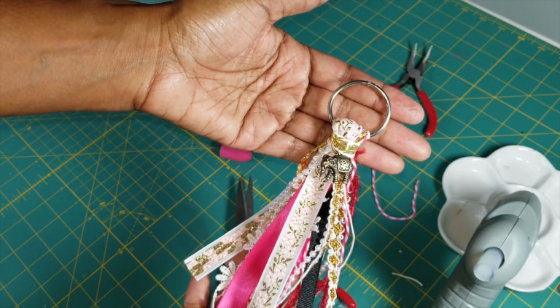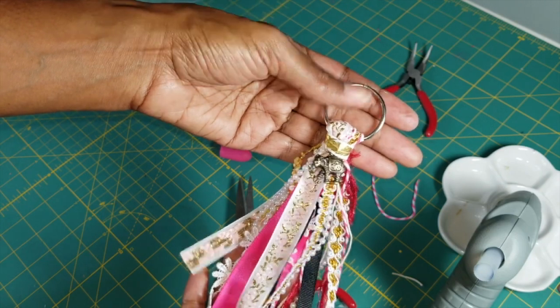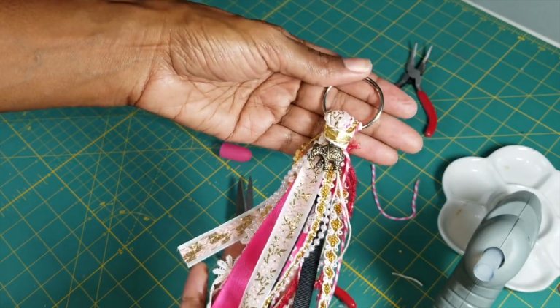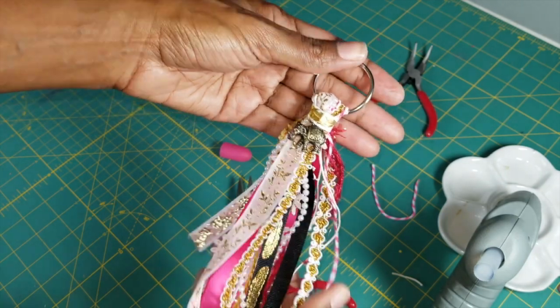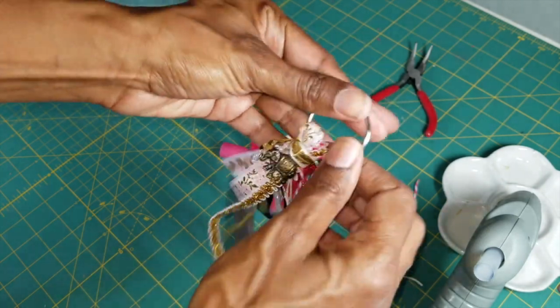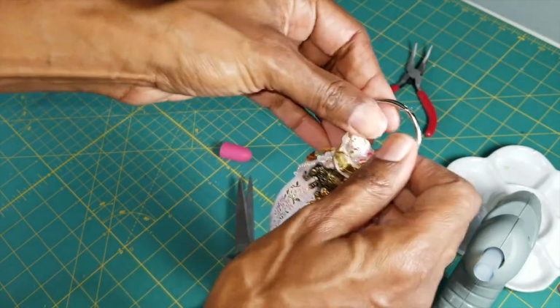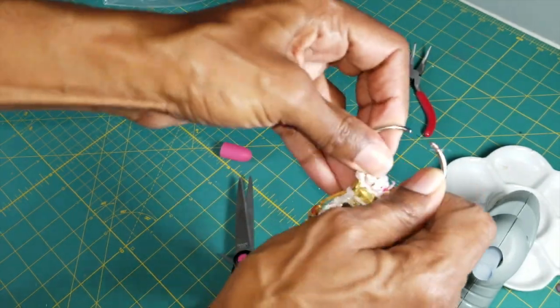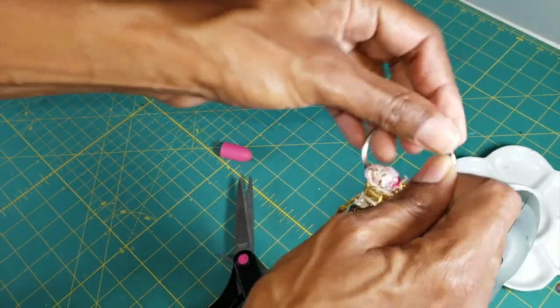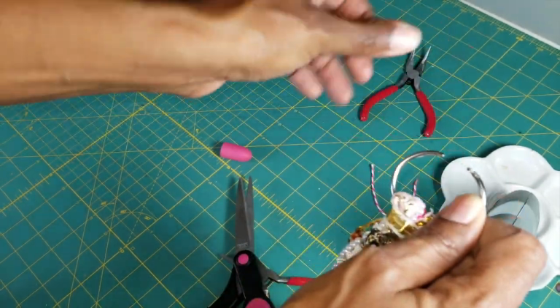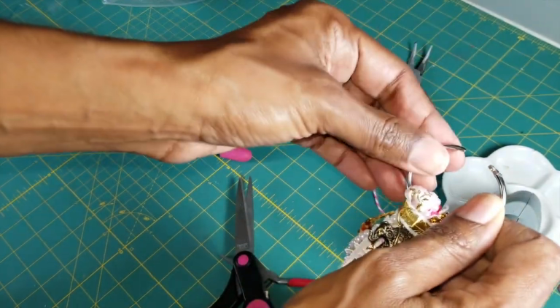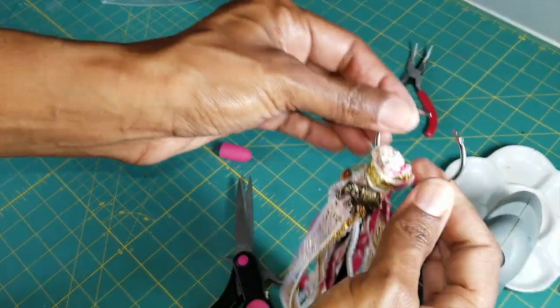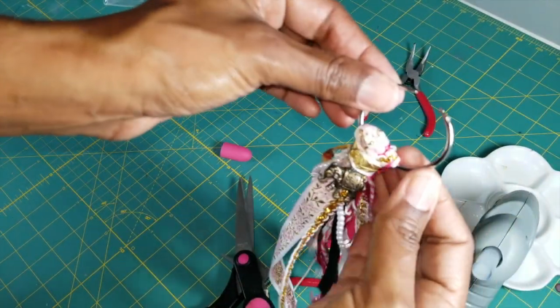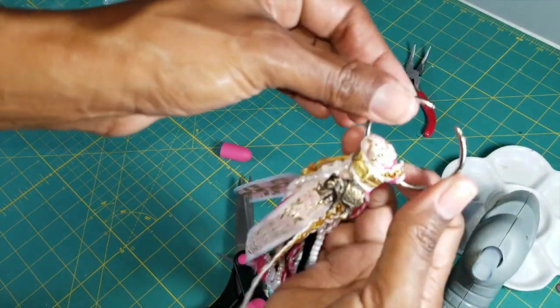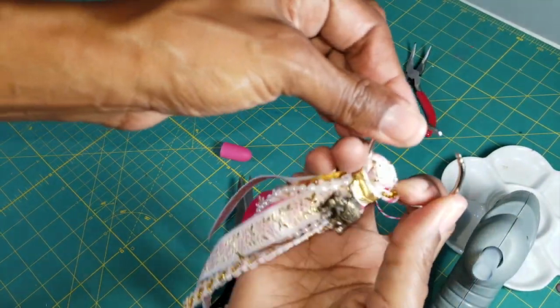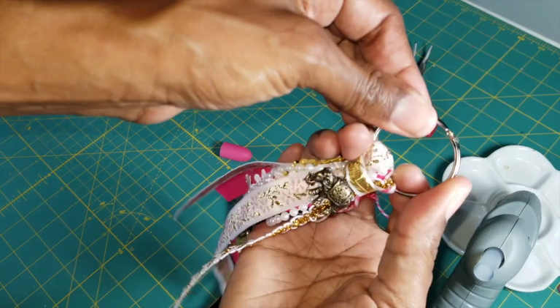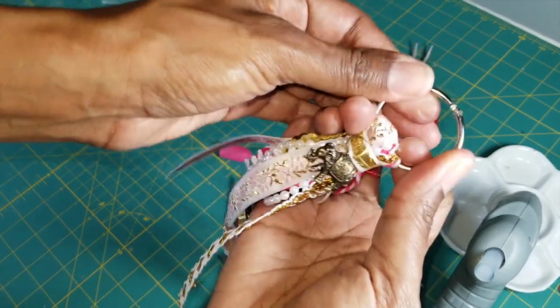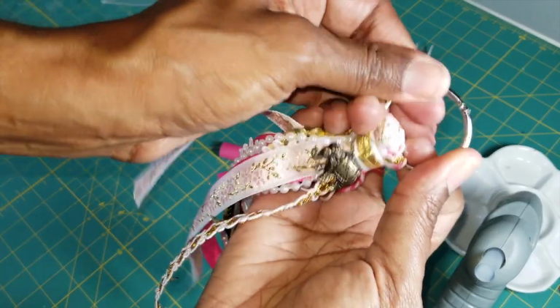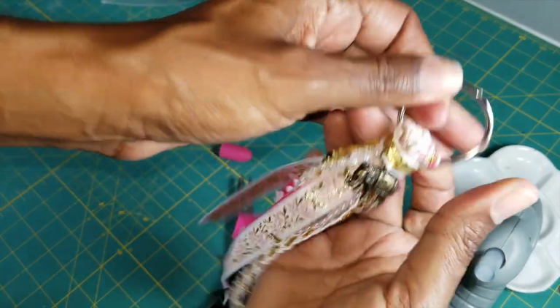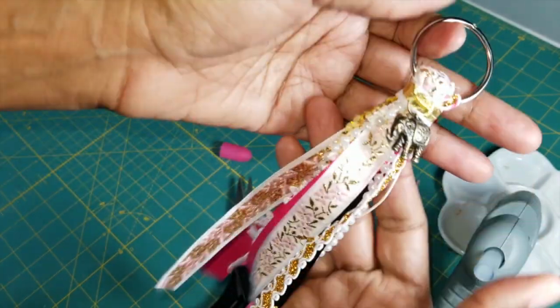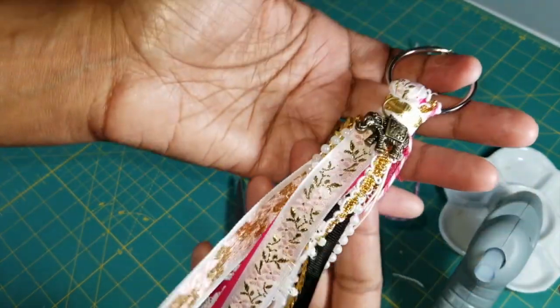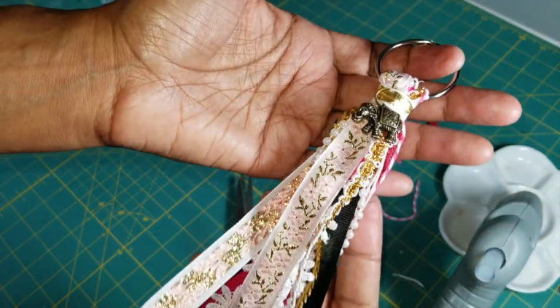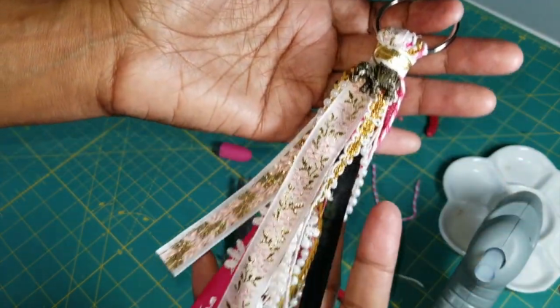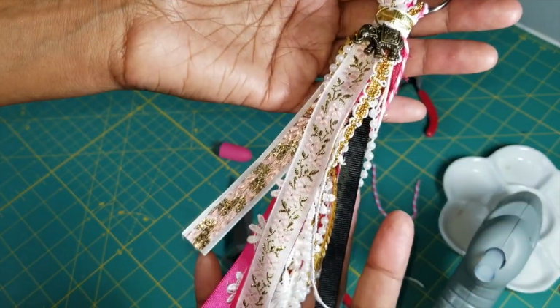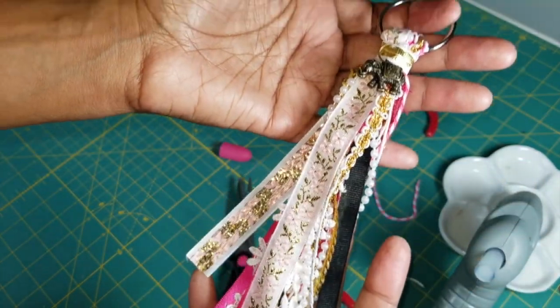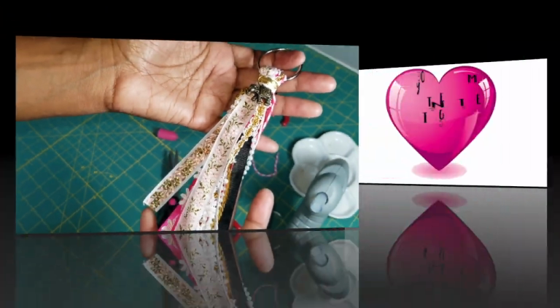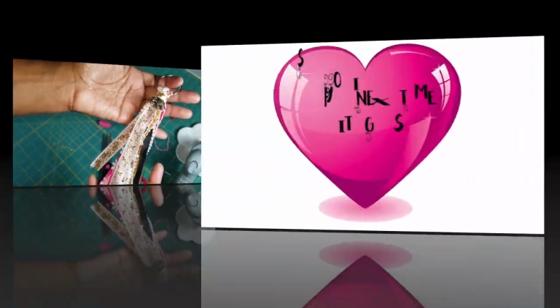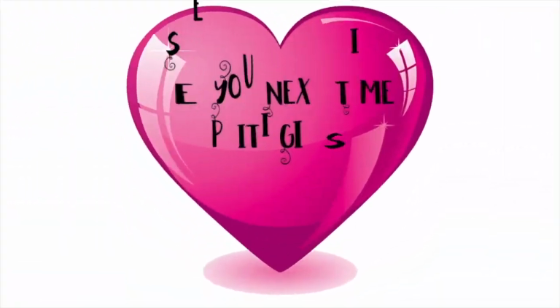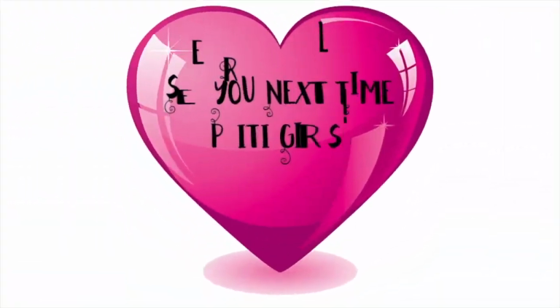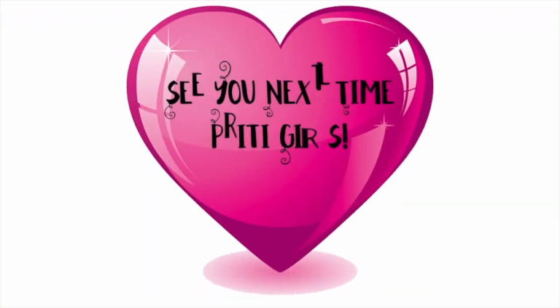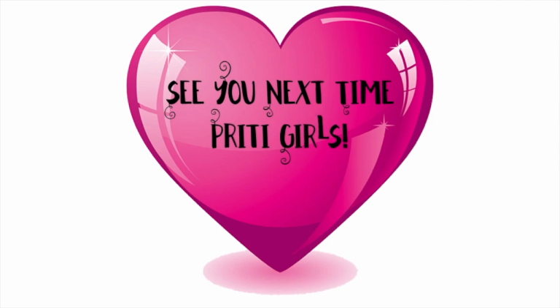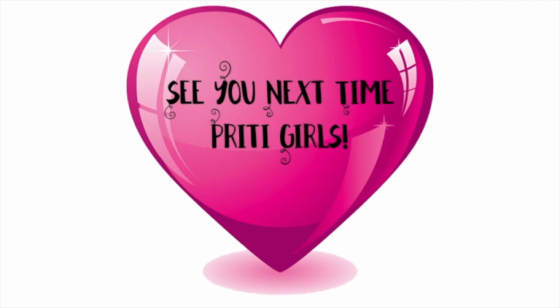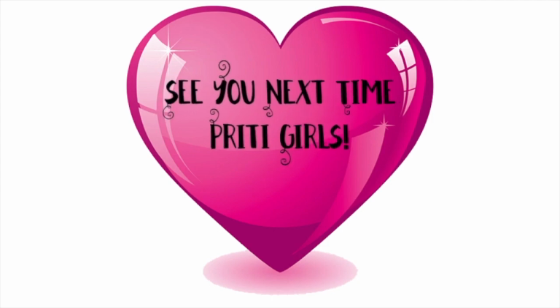That's it! You can open the ring and hook the tassel onto whatever you like — a journal, a handbag, anything you want.